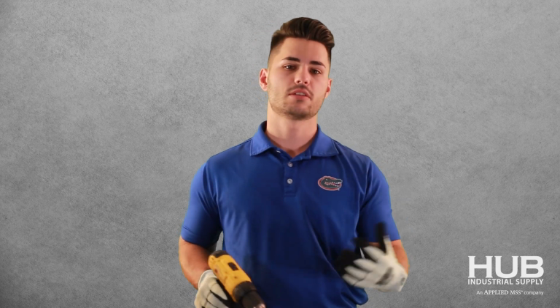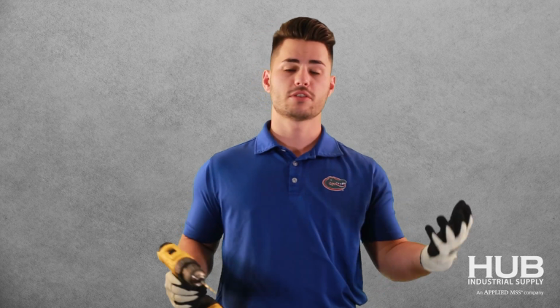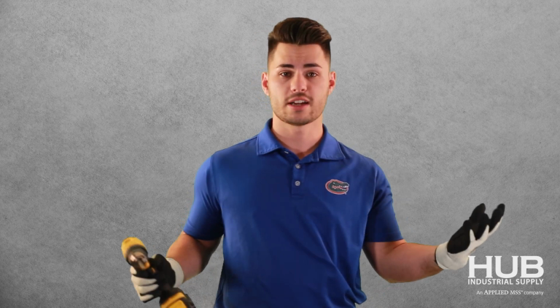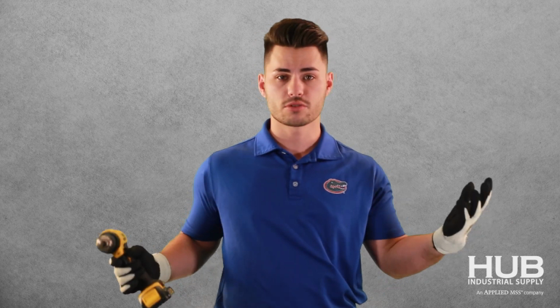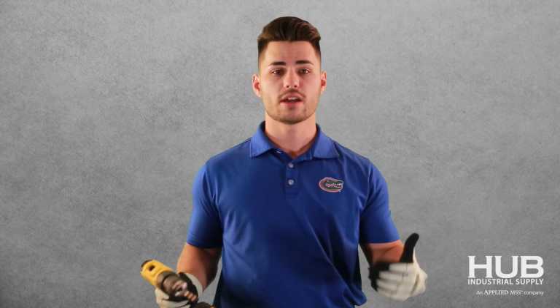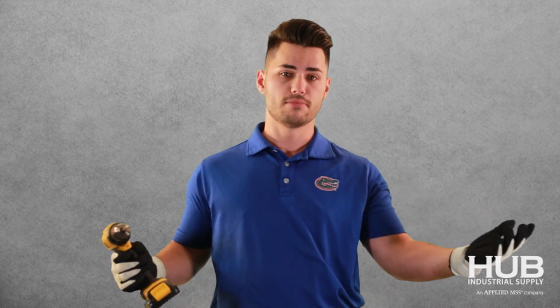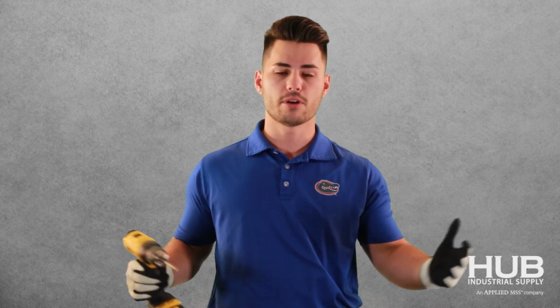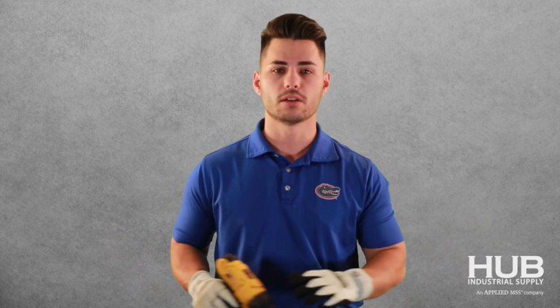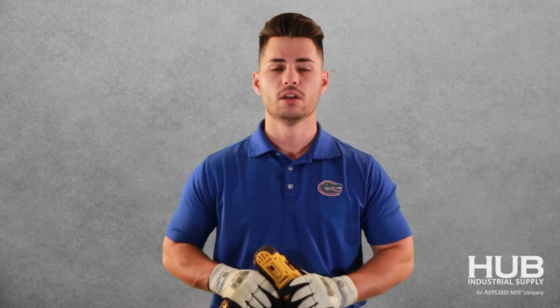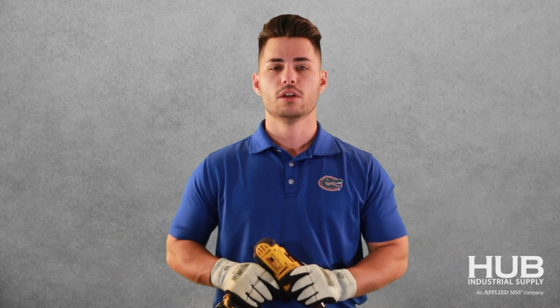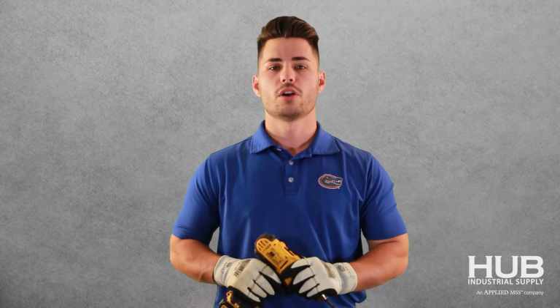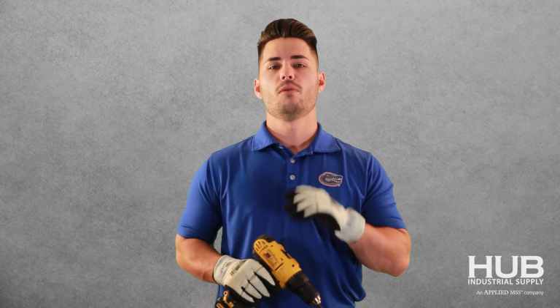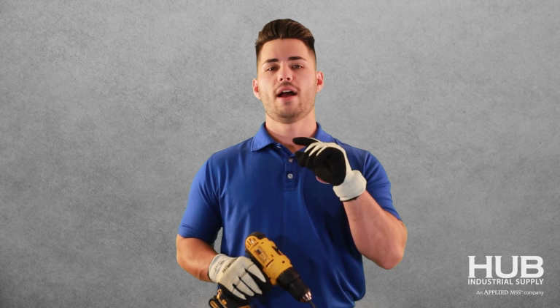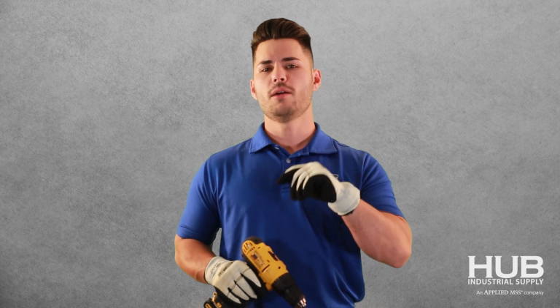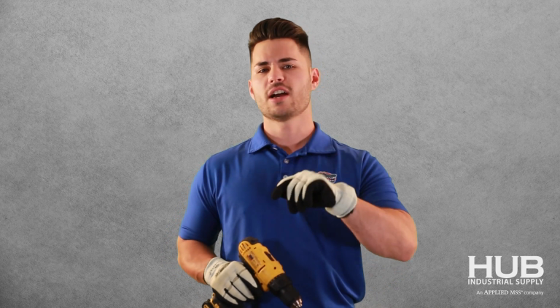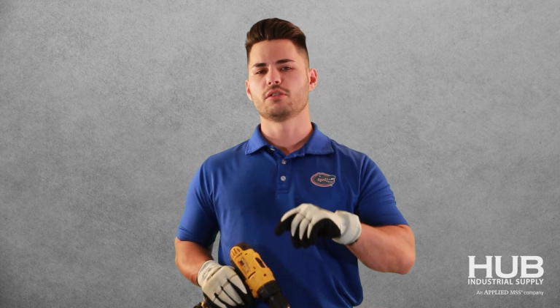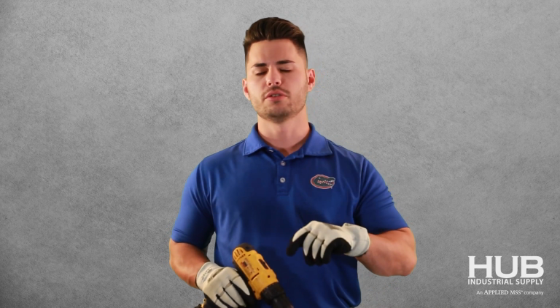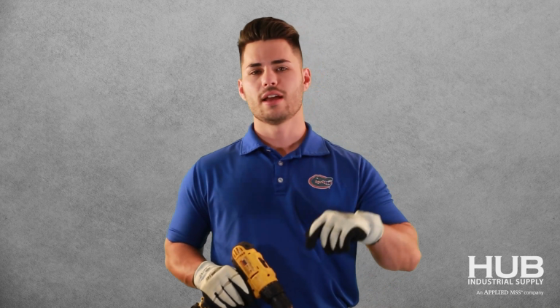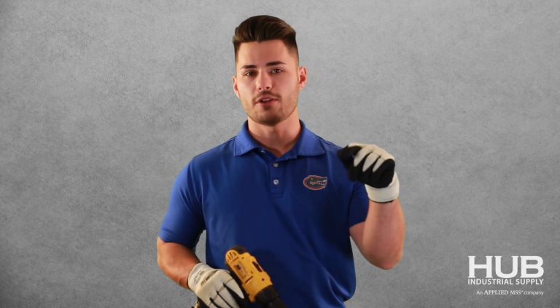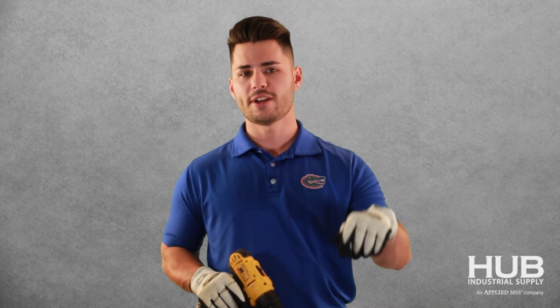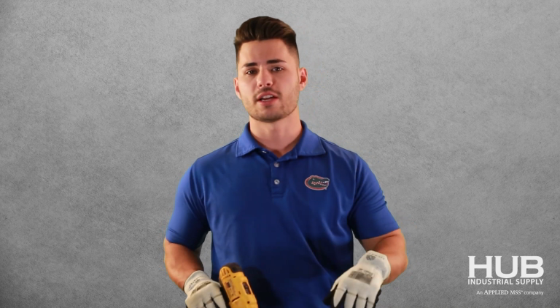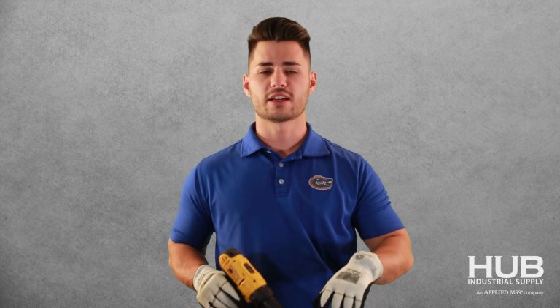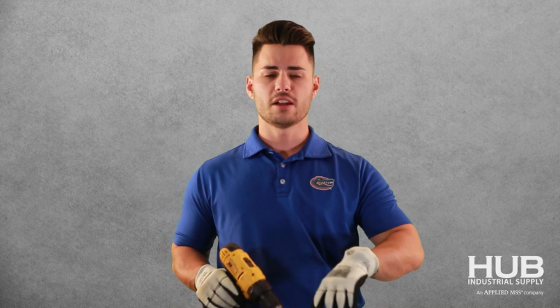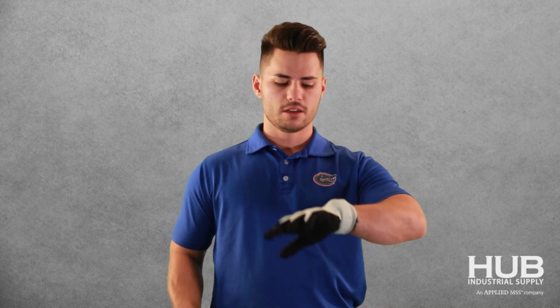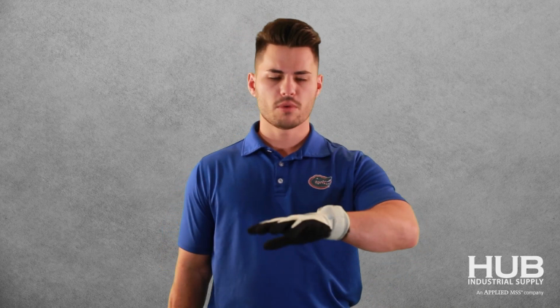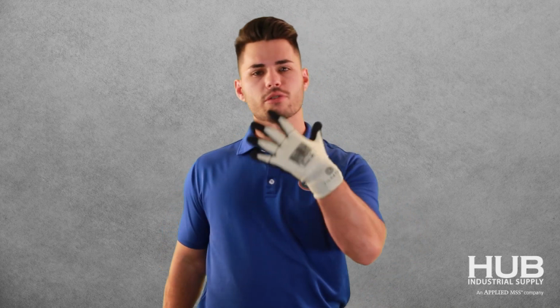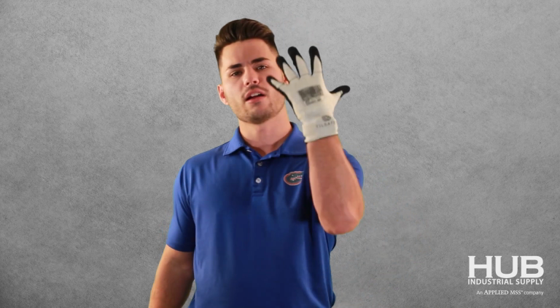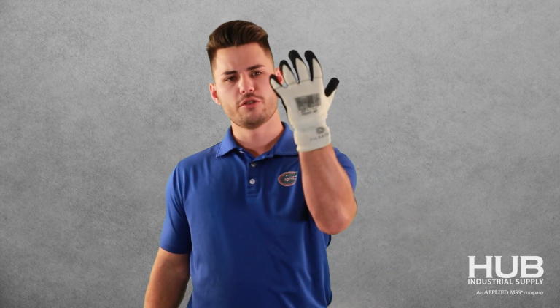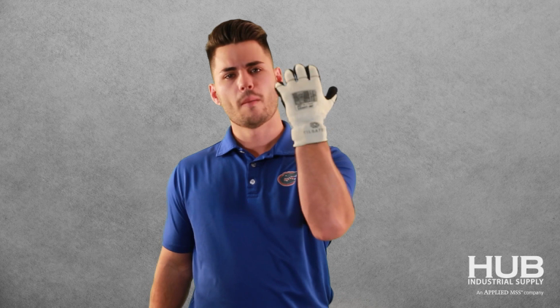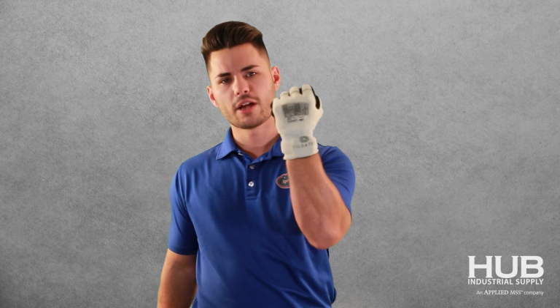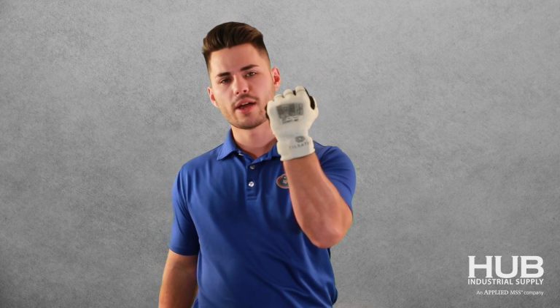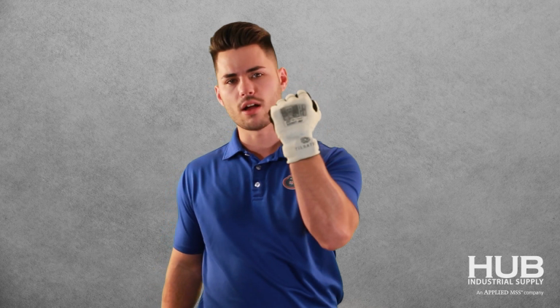These gloves are designed to be strong and not break. At Hub, we've got a solution. If you have an application like that, you may want to try our new breakaway gloves.